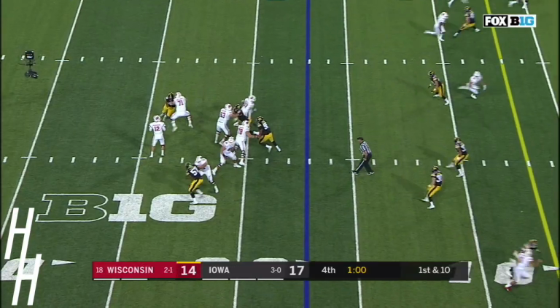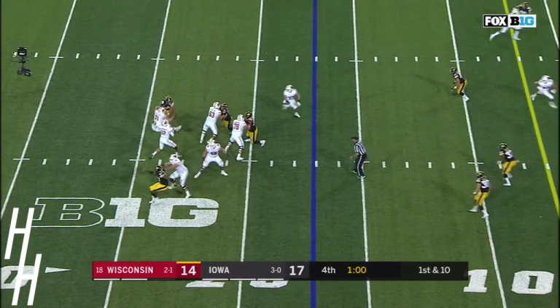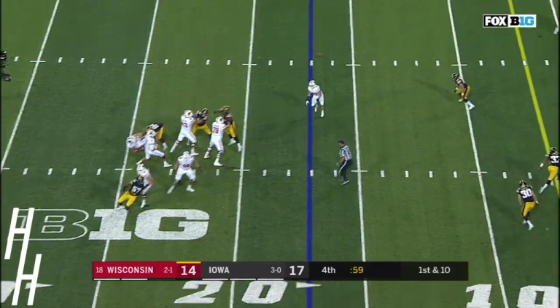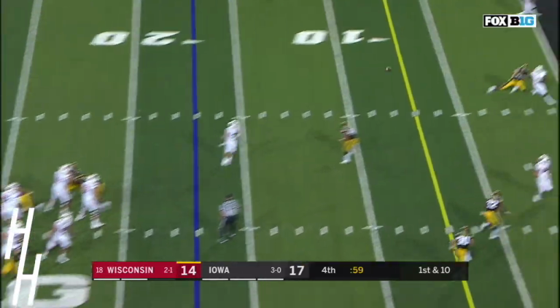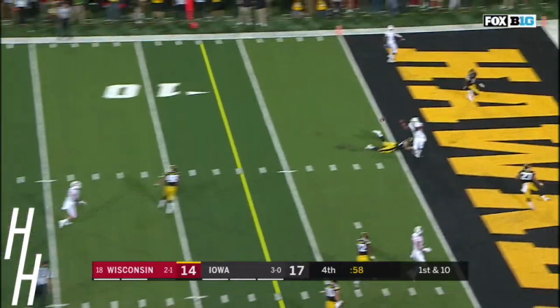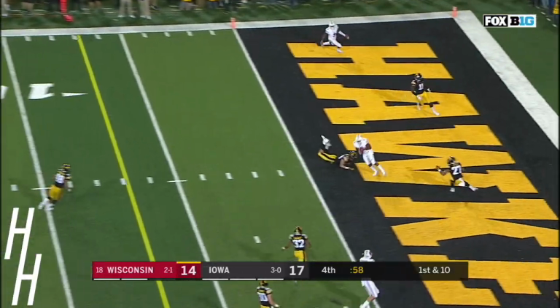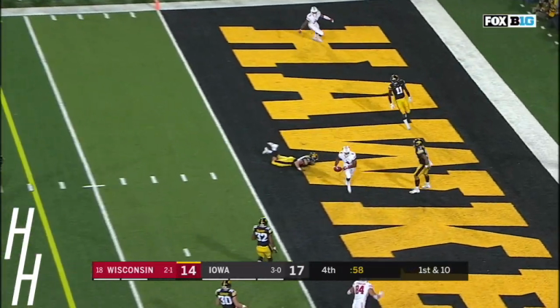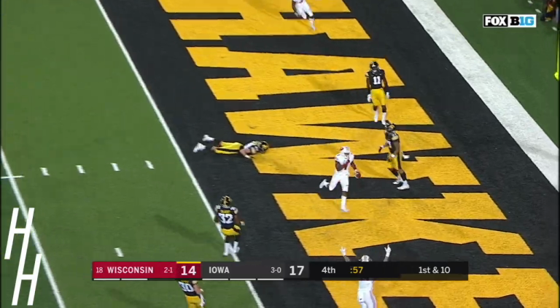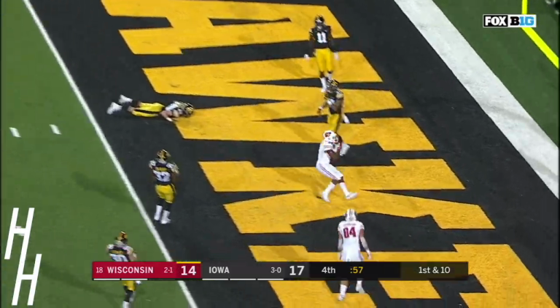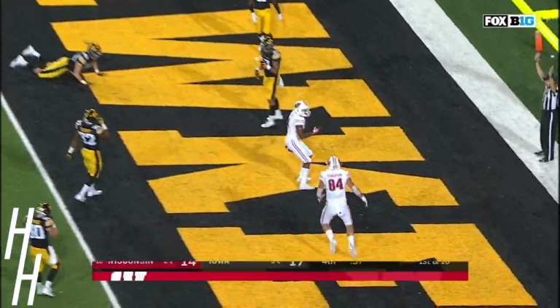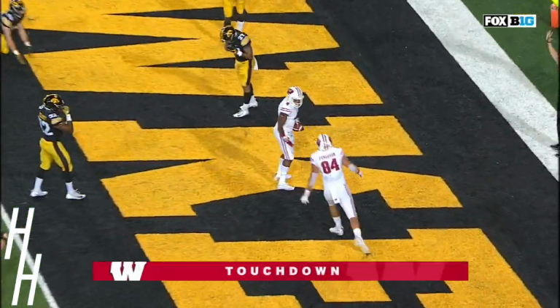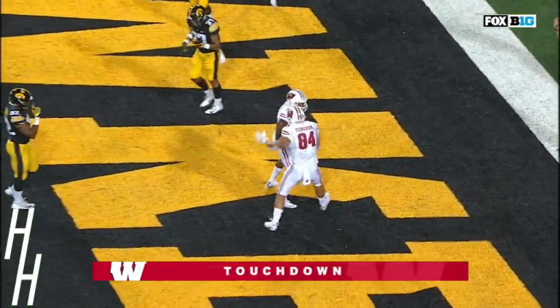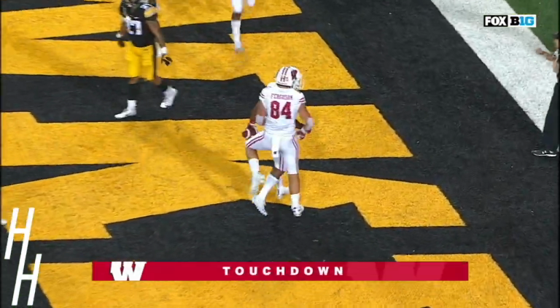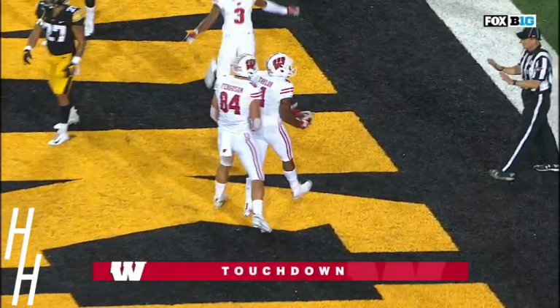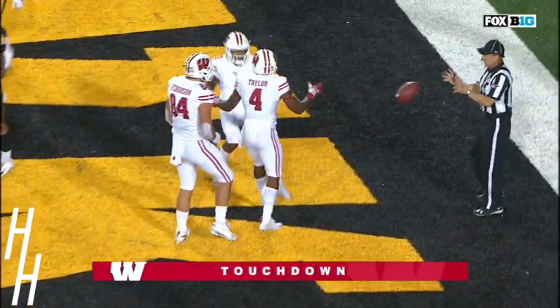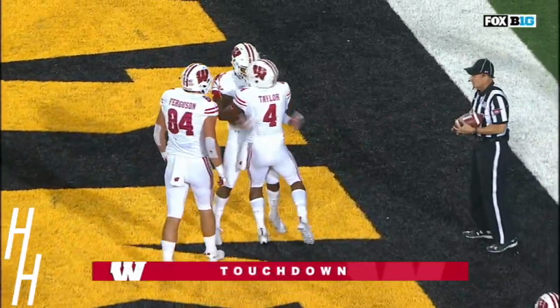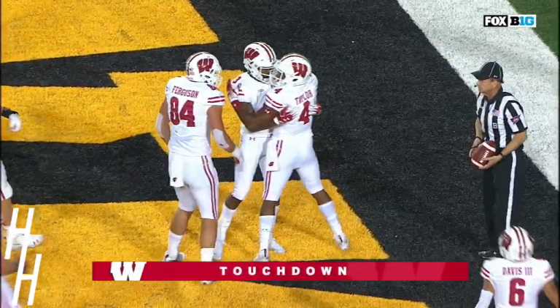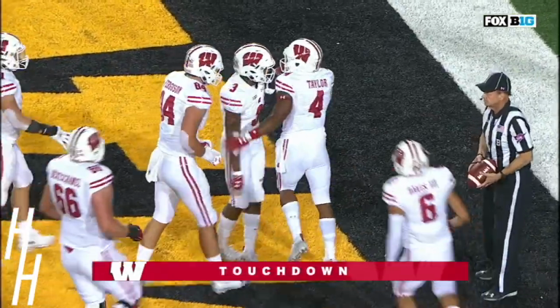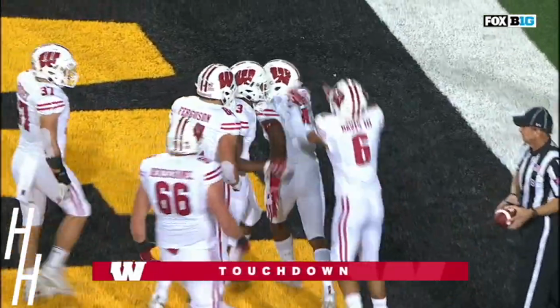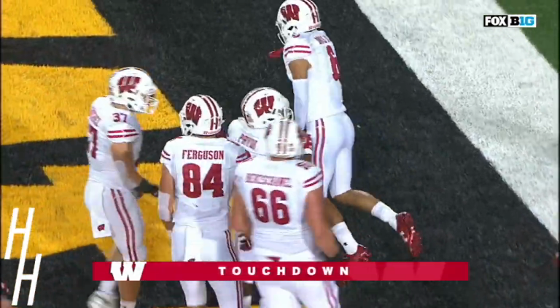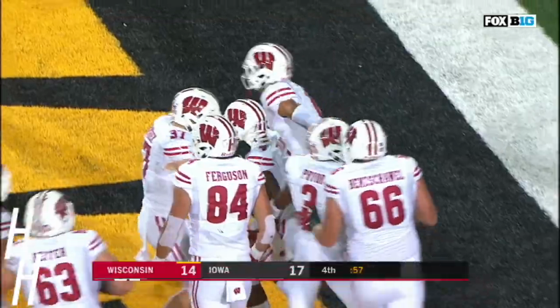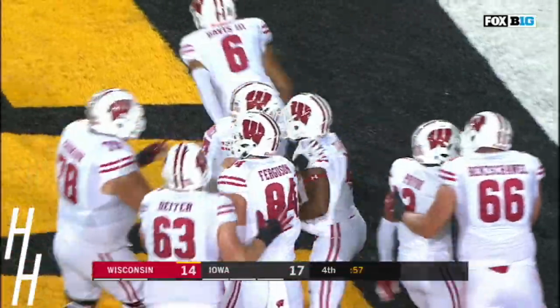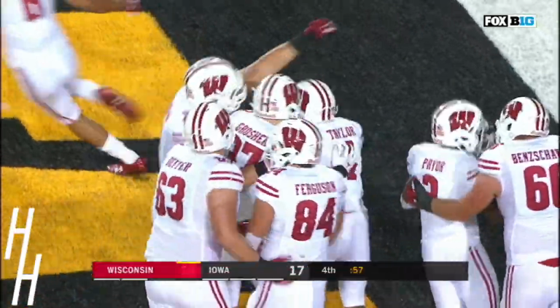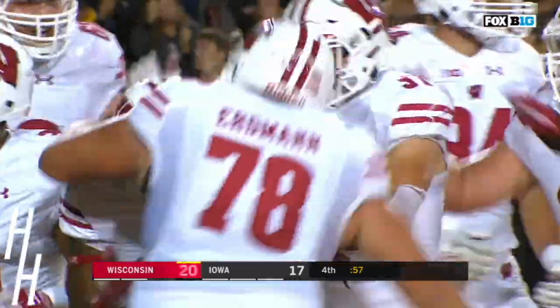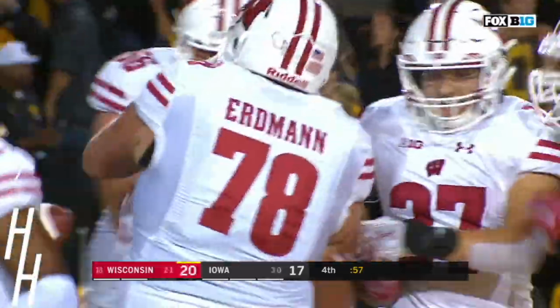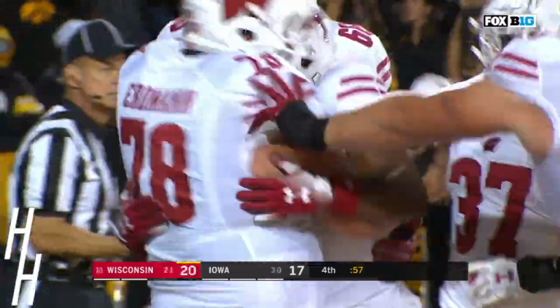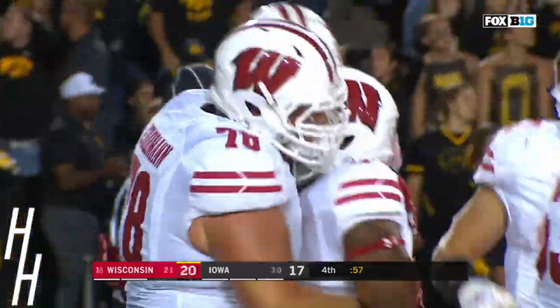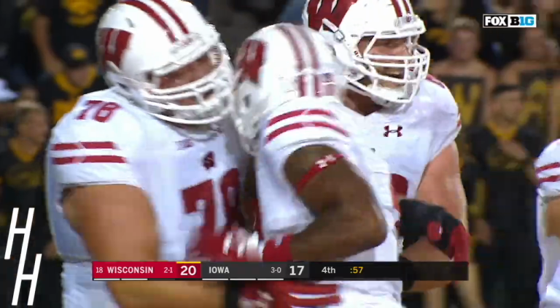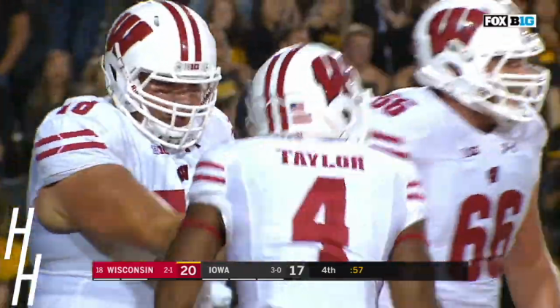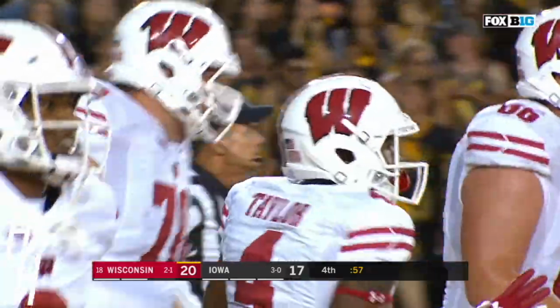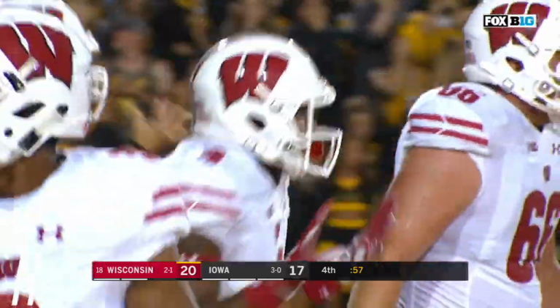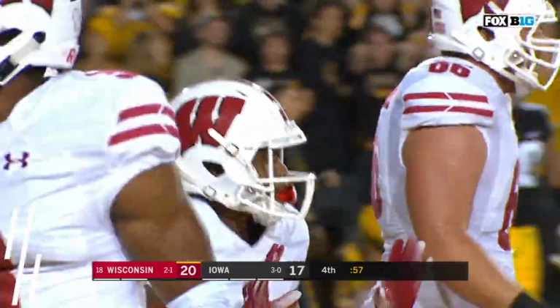Alex fires over the middle — caught. Touchdown, Wisconsin. A.J. Taylor on a dart from Alex Hornibrook, and the Badgers take the lead with 57 seconds remaining.